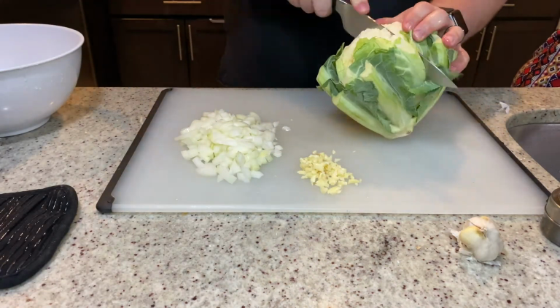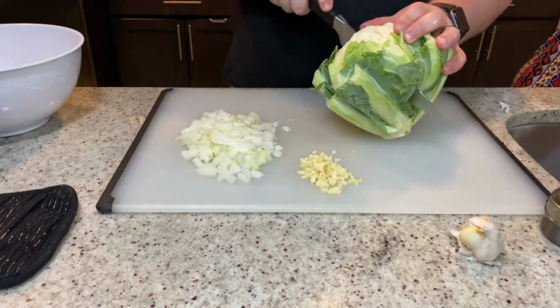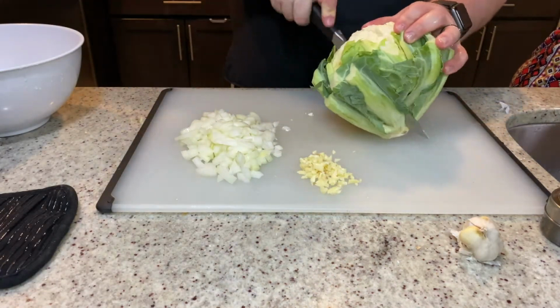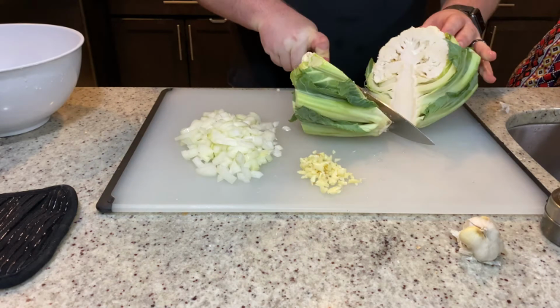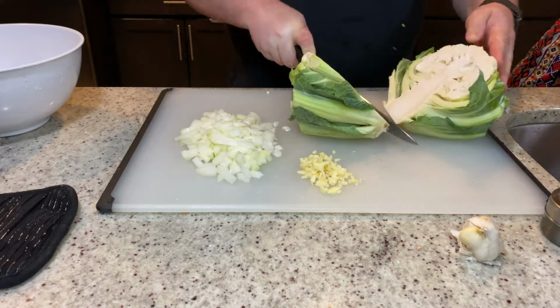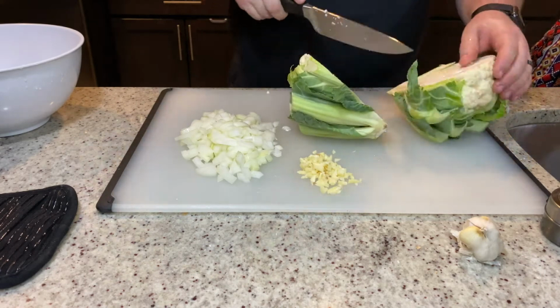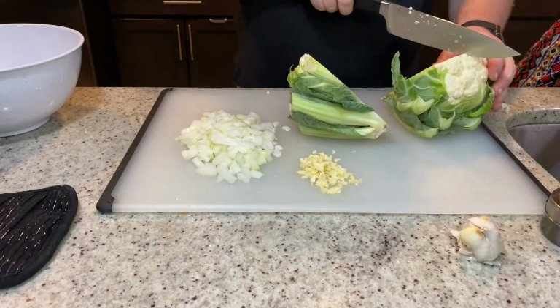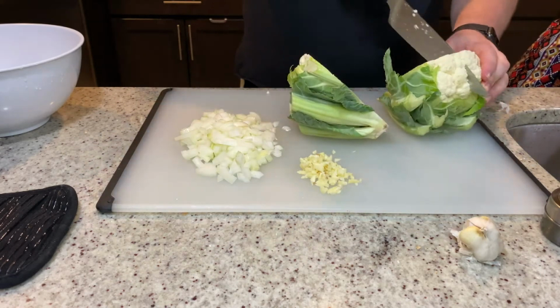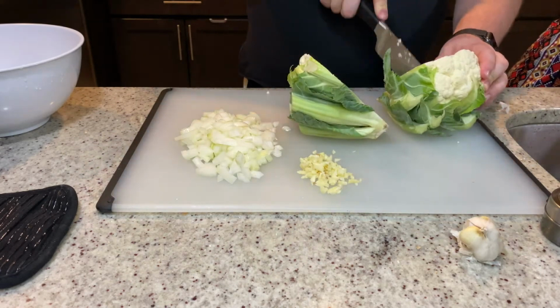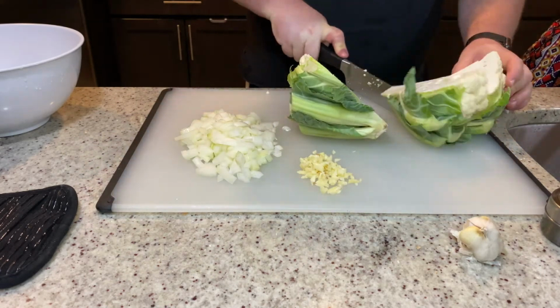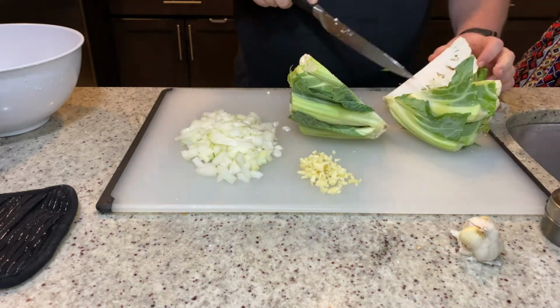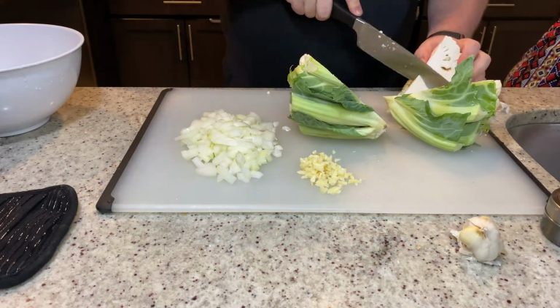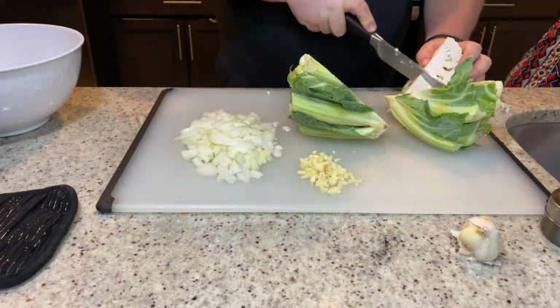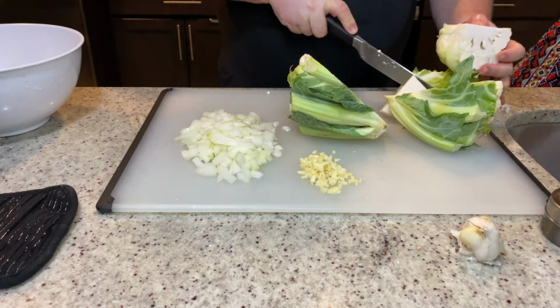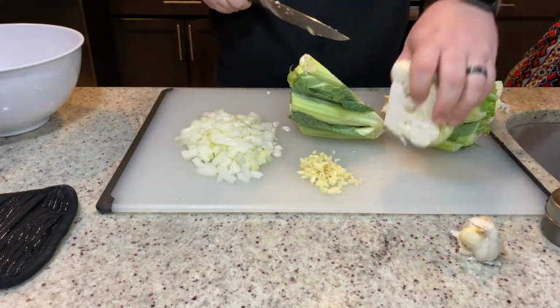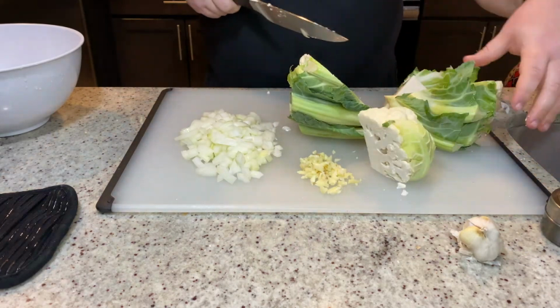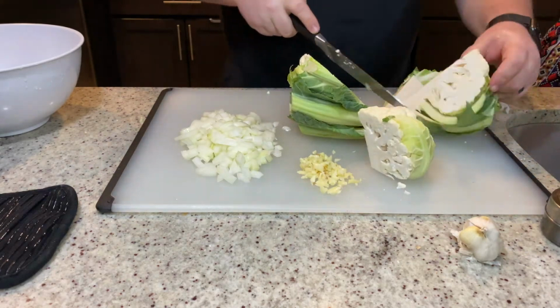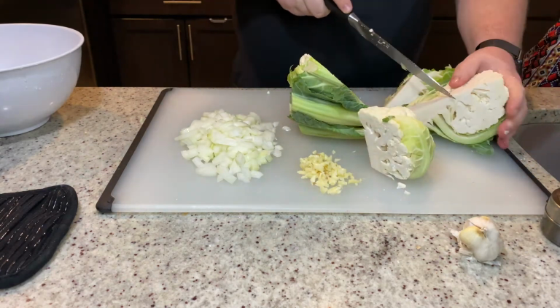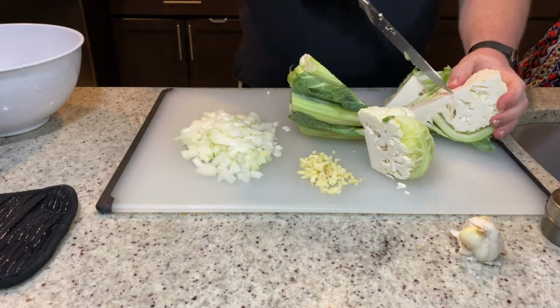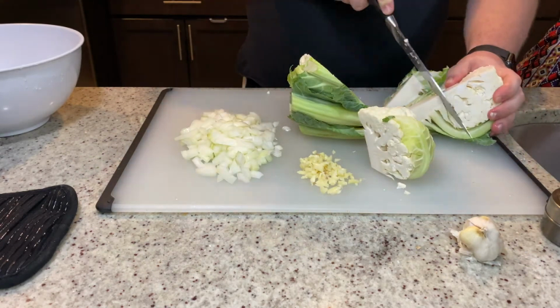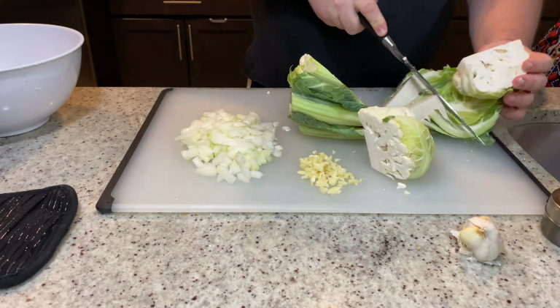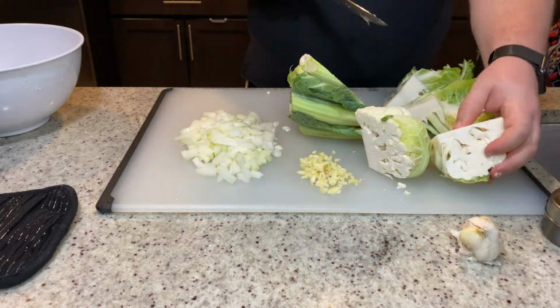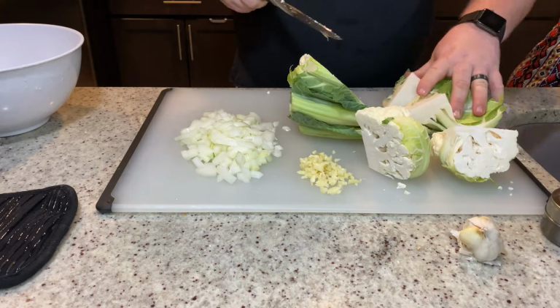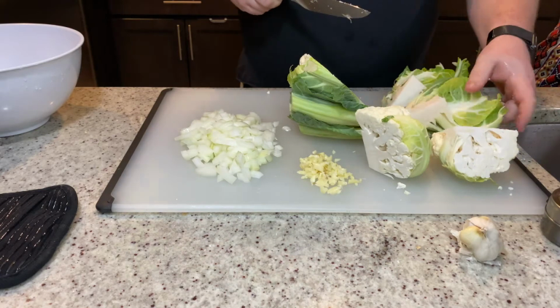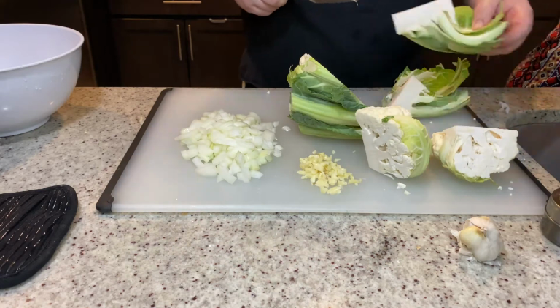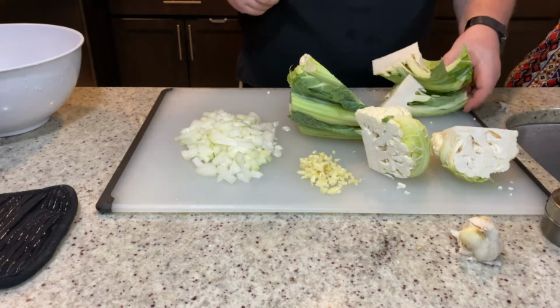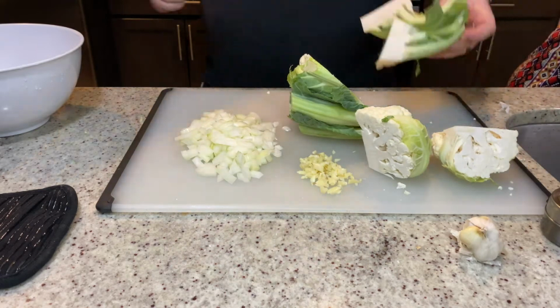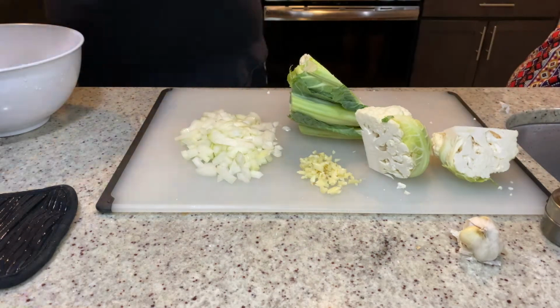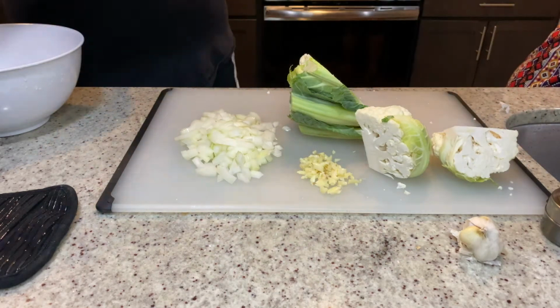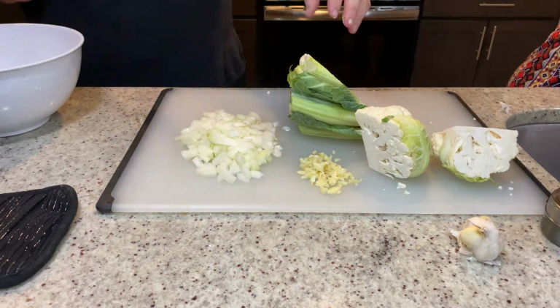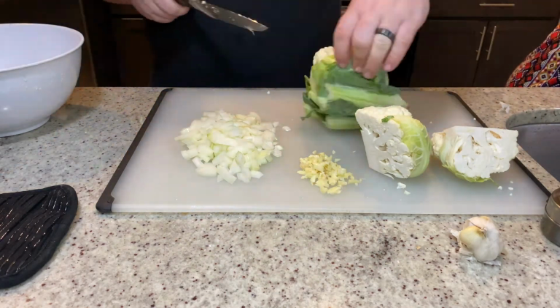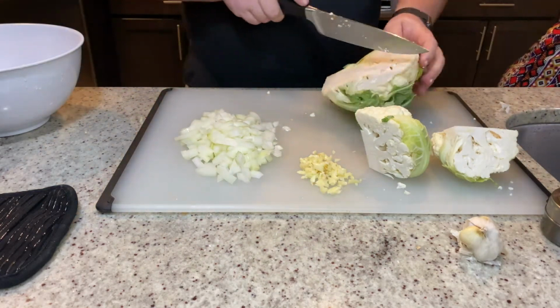Next you're gonna break down the cauliflower into some bite-sized pieces. You can mostly just break it up with your hands and cut up the larger parts that aren't gonna break up as easily.